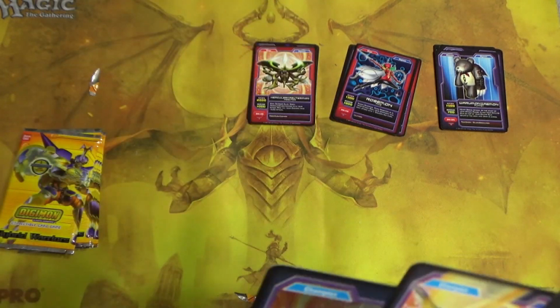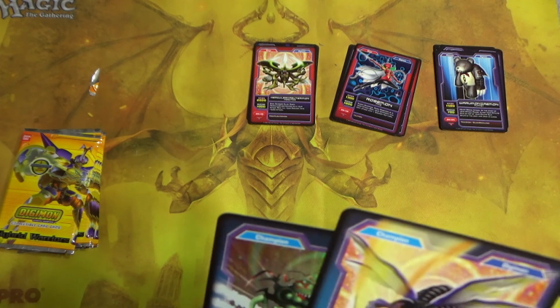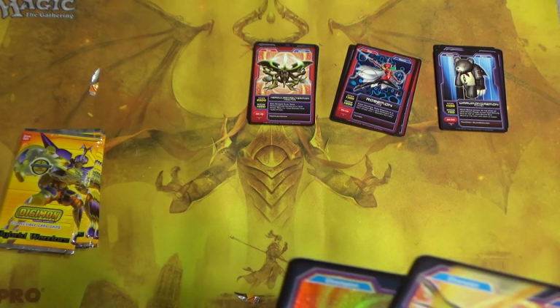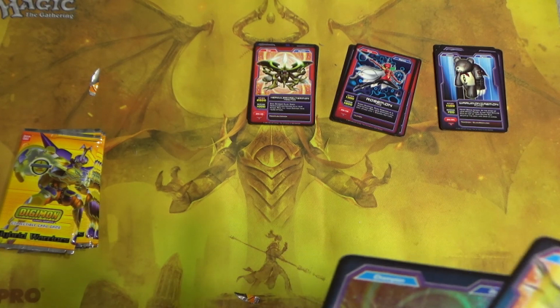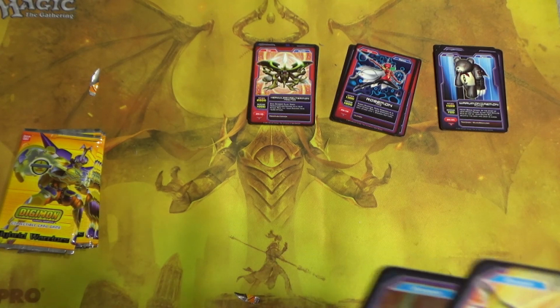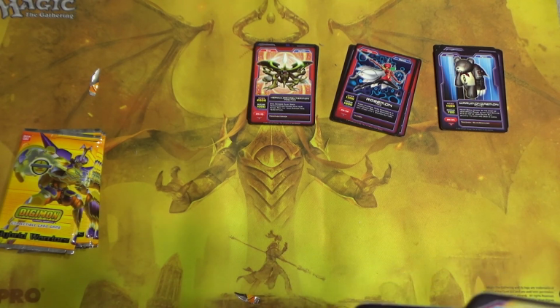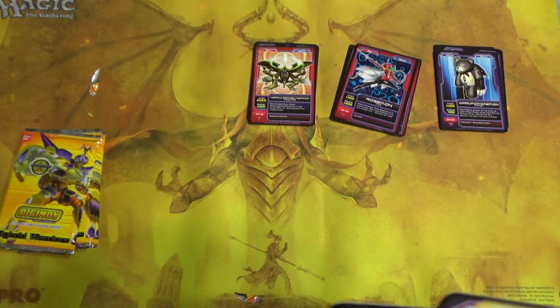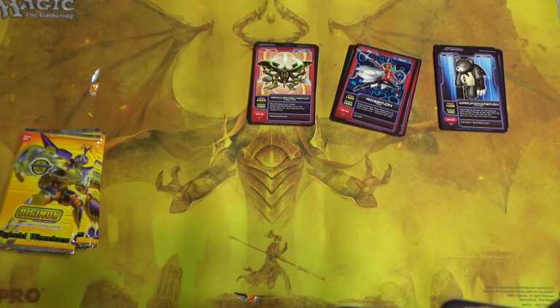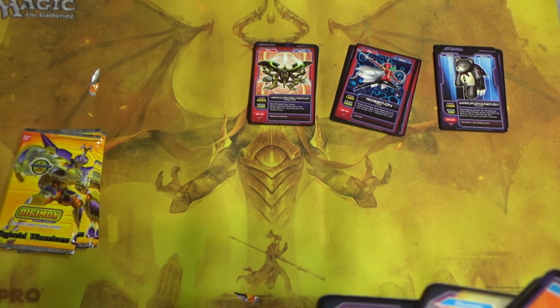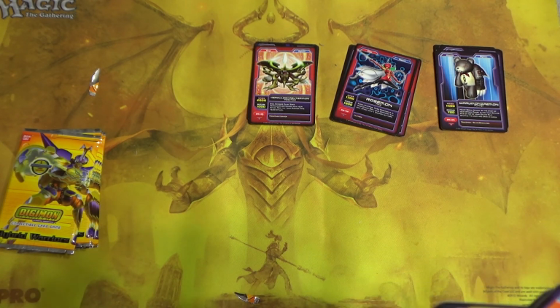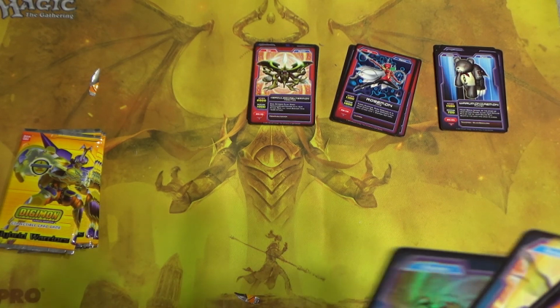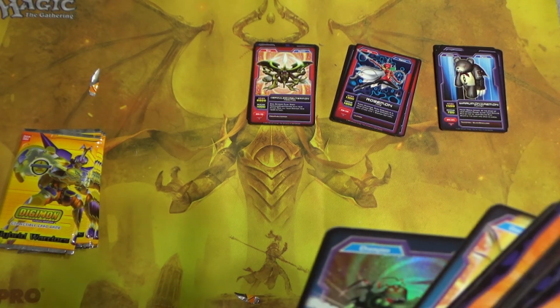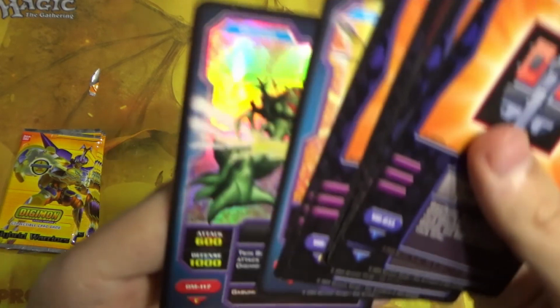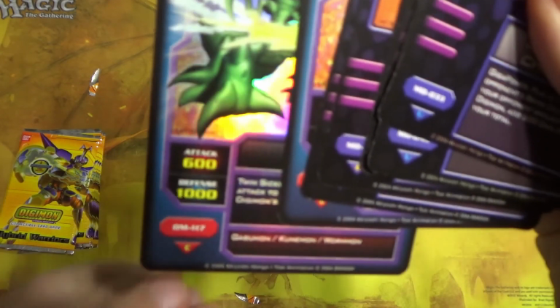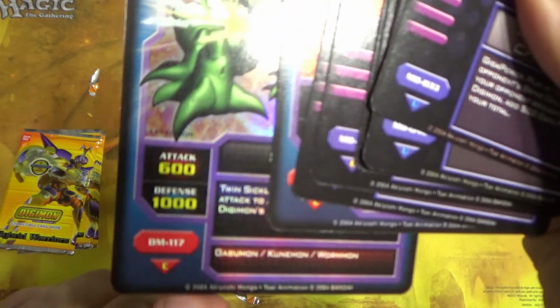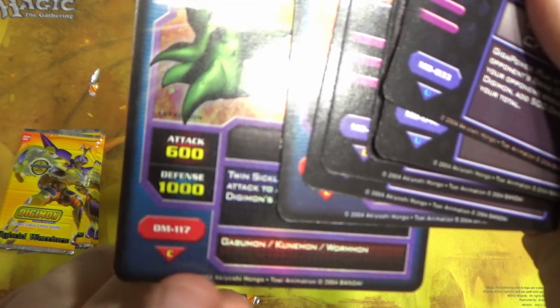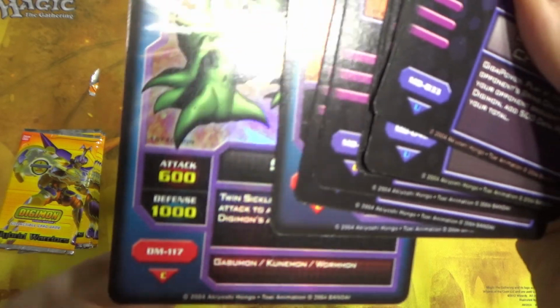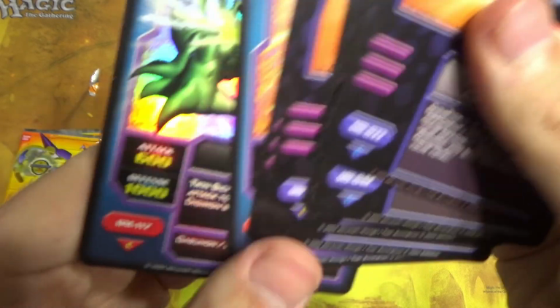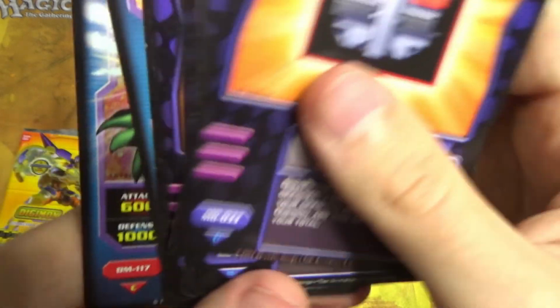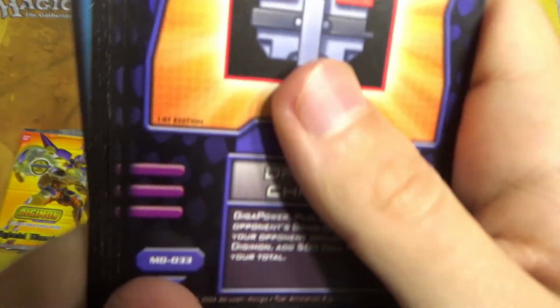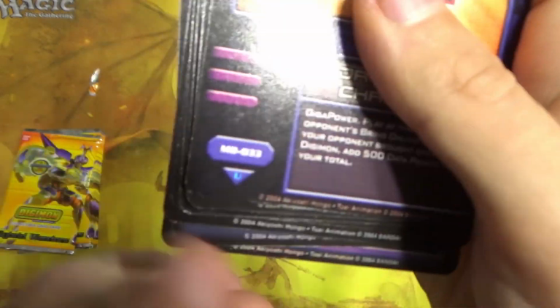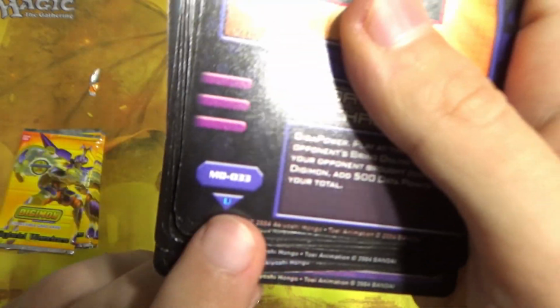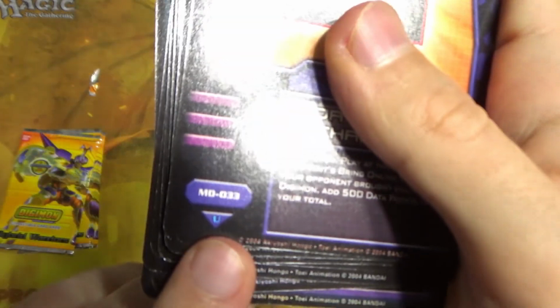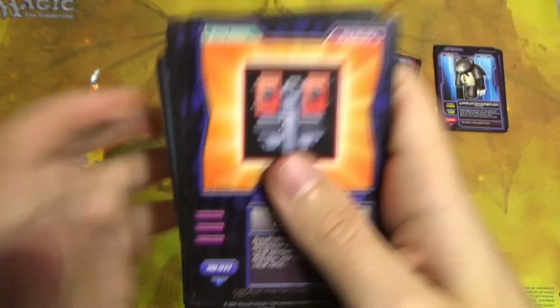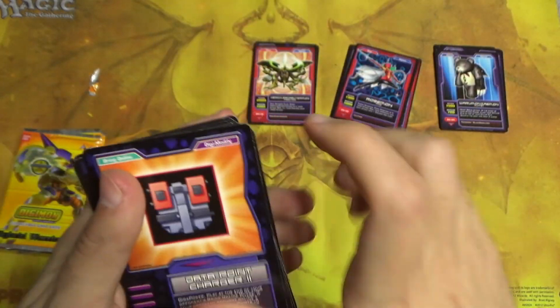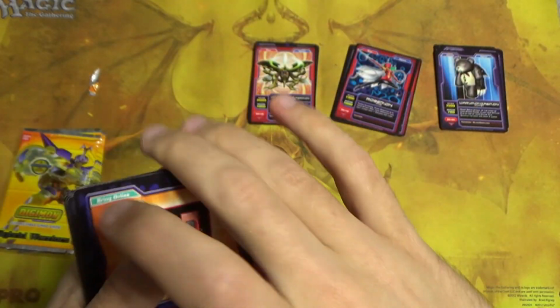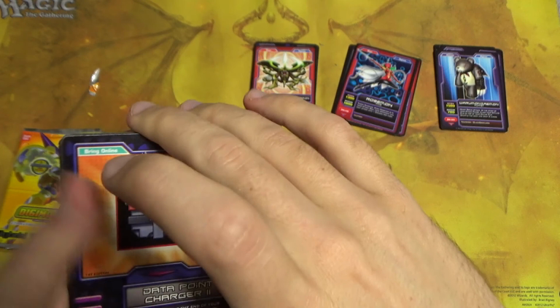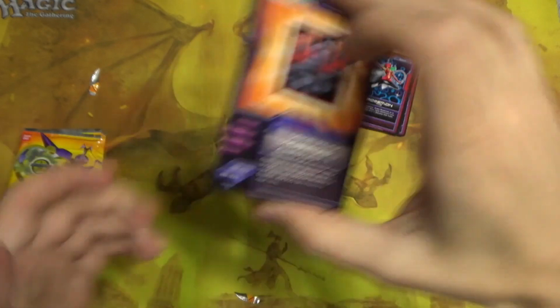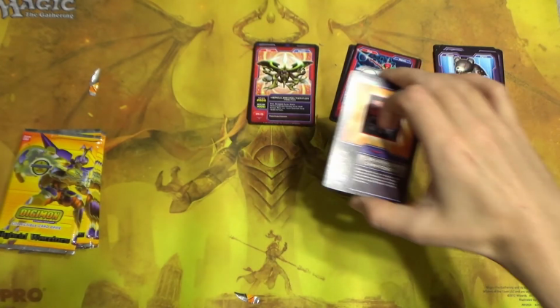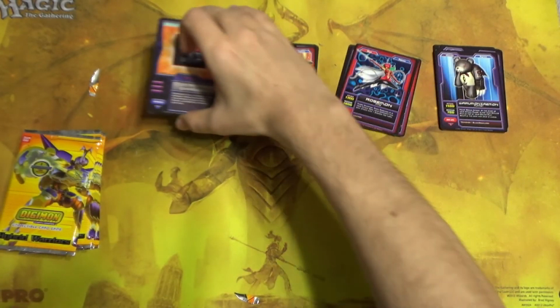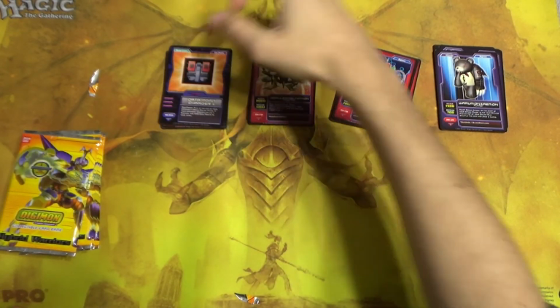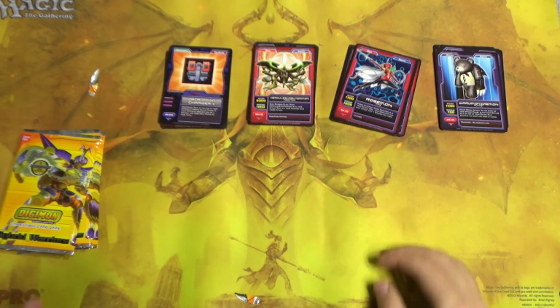How do you tell the rarity on these cards? It says on the bottom here — I believe that means it's common because it has a C. And these are uncommon. Interesting — now we know what to look out for, hopefully.